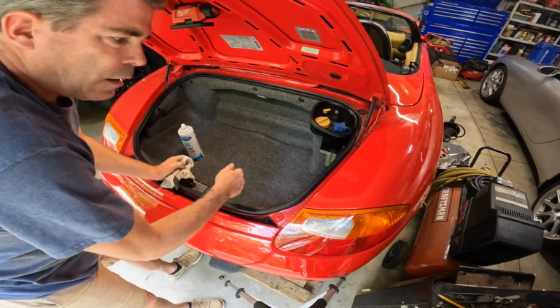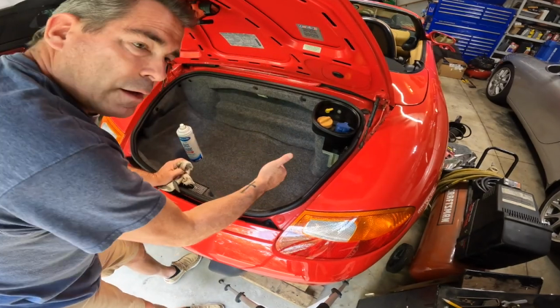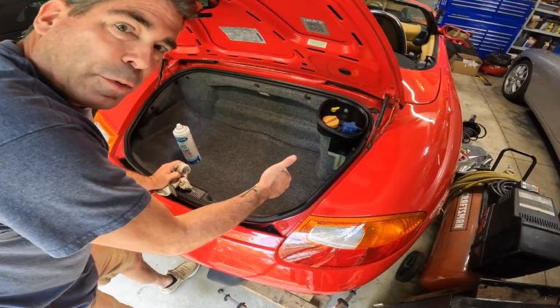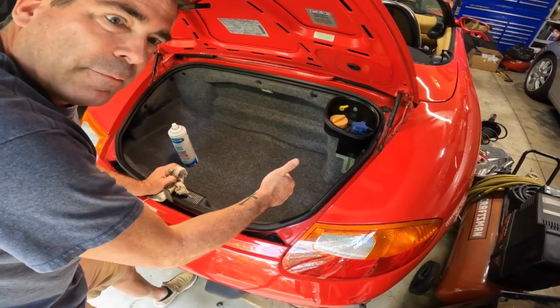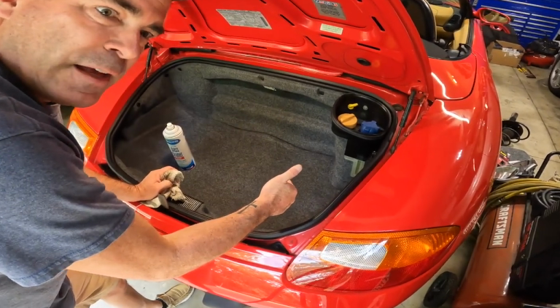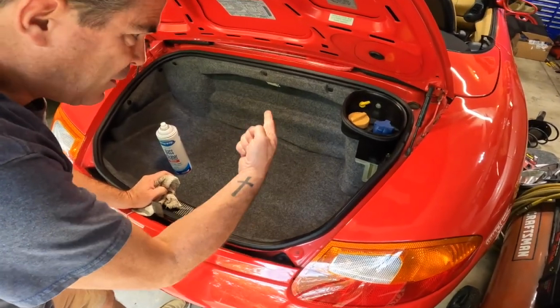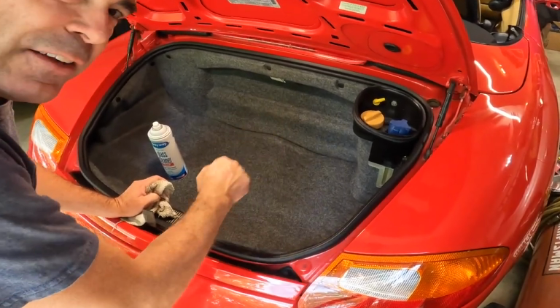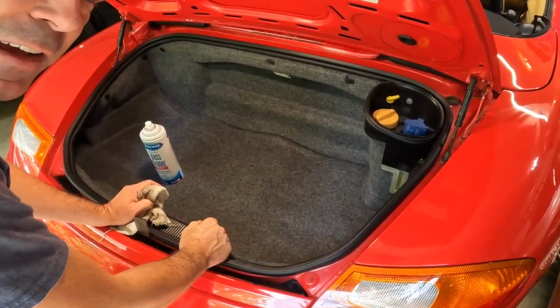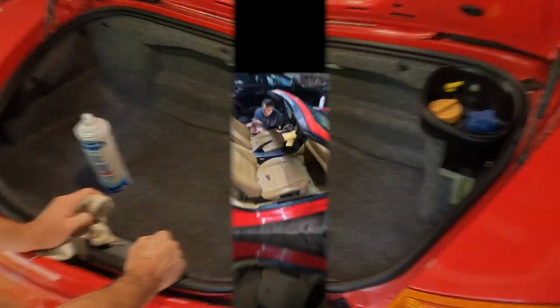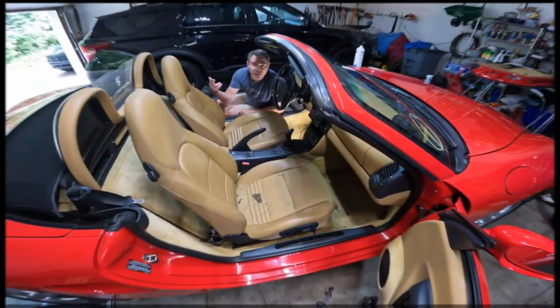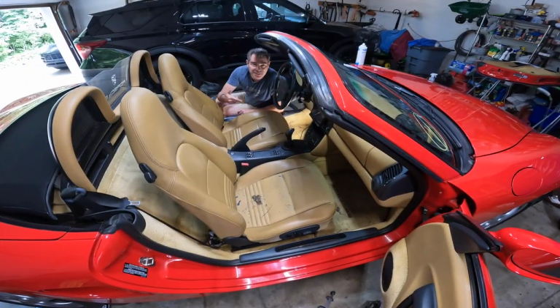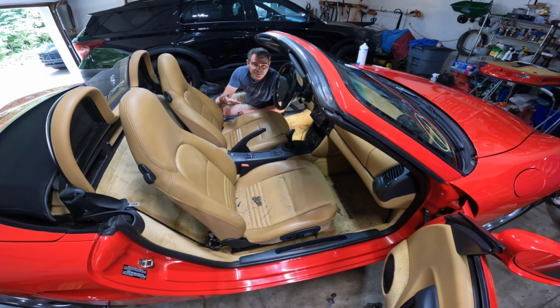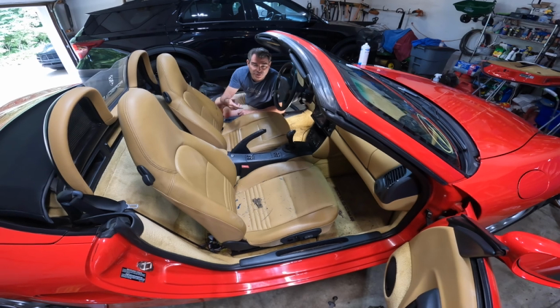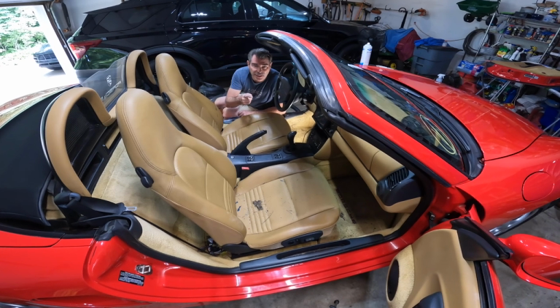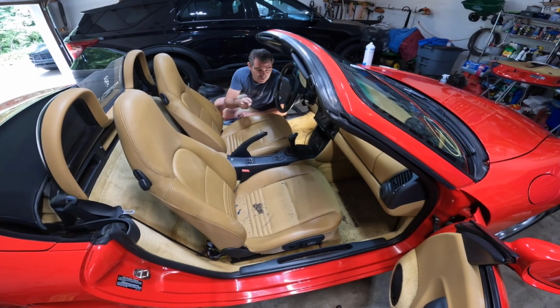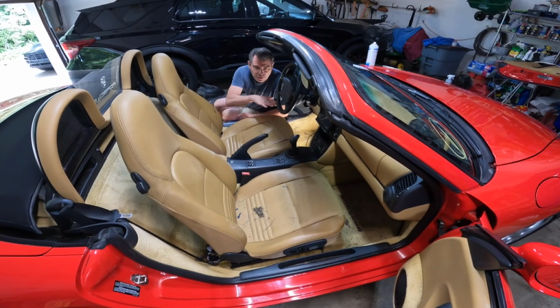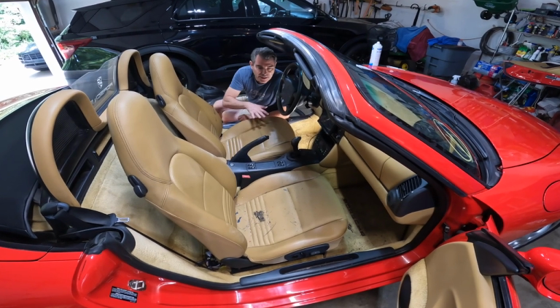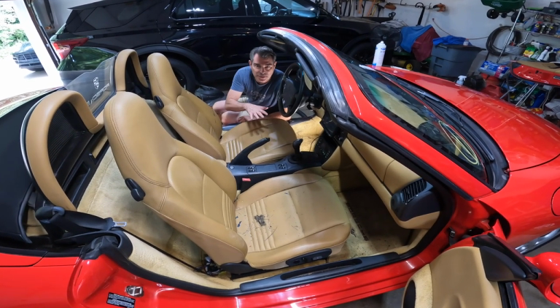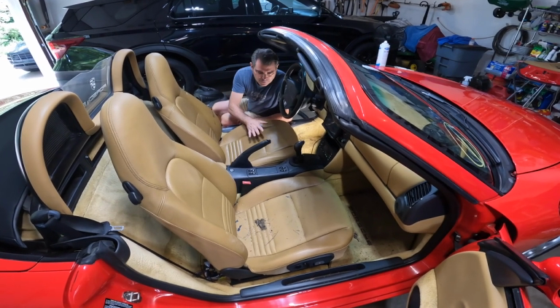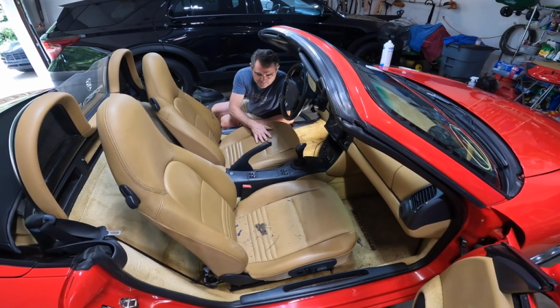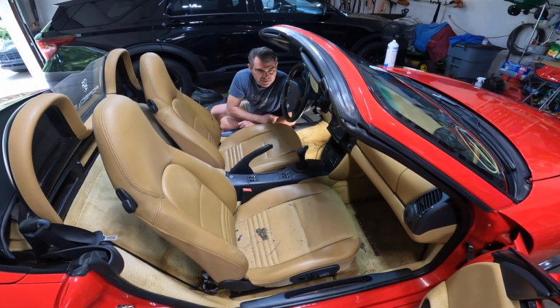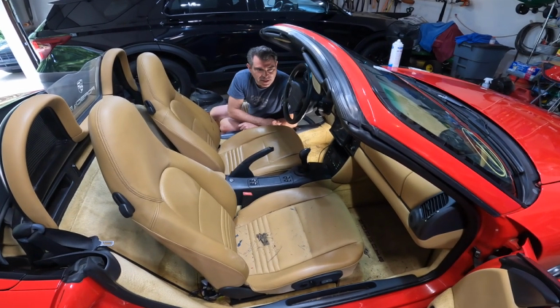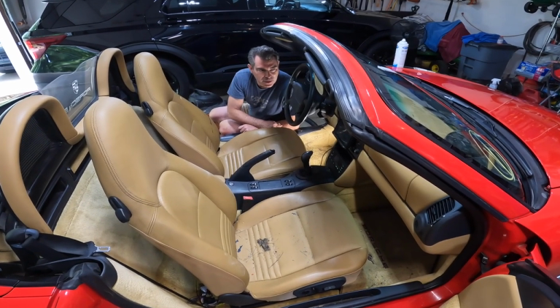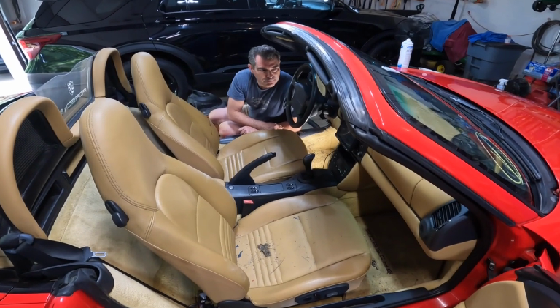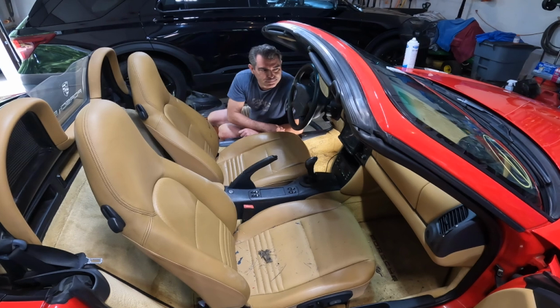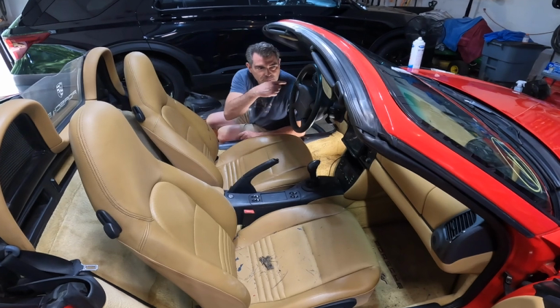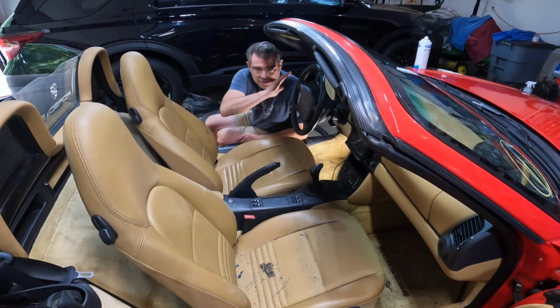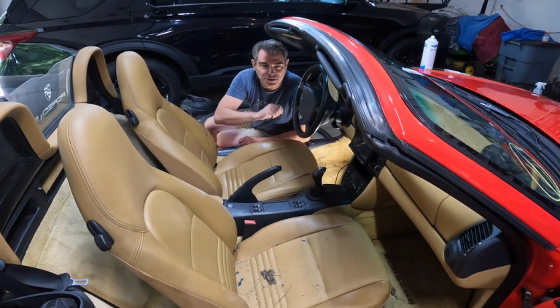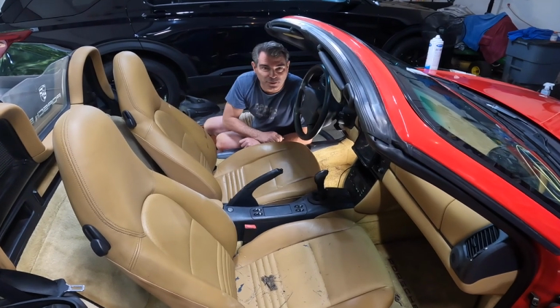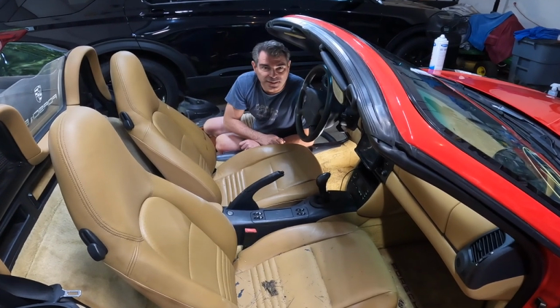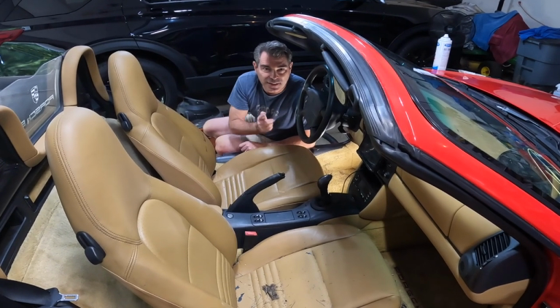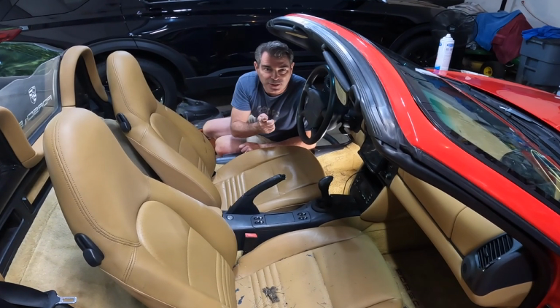Alright, rear boot done. Let's go tackle the inside. First thing I had to do is a little vacuuming, and we'll decide on taking these seats out and maybe some general dusting — let's get to it.